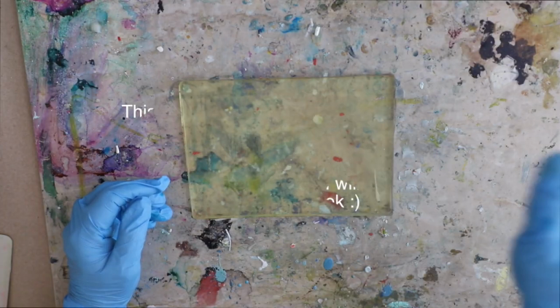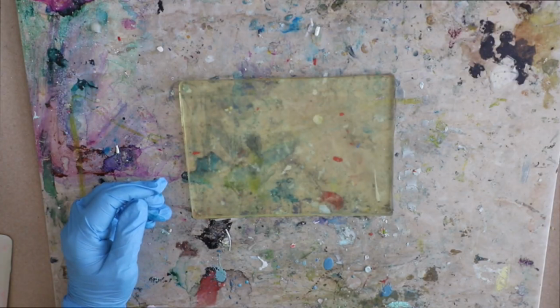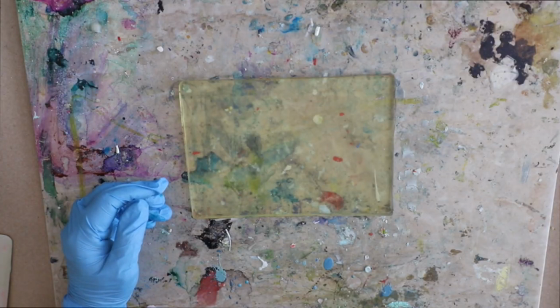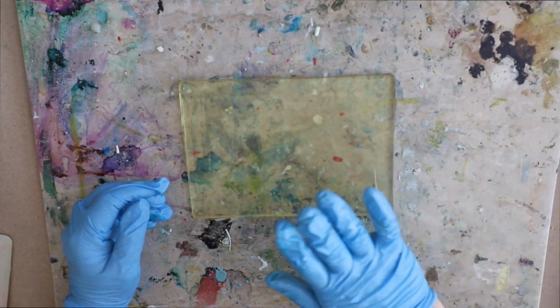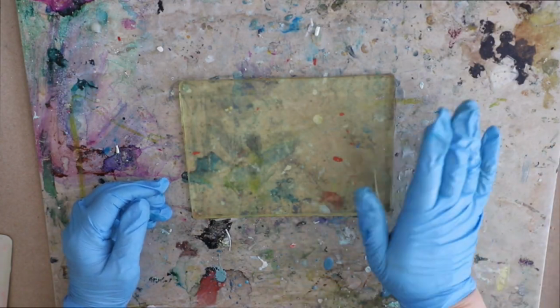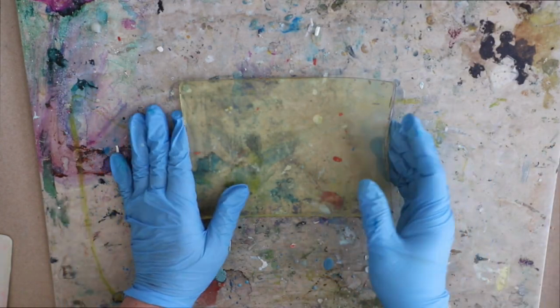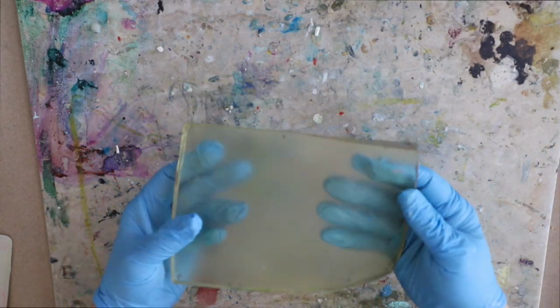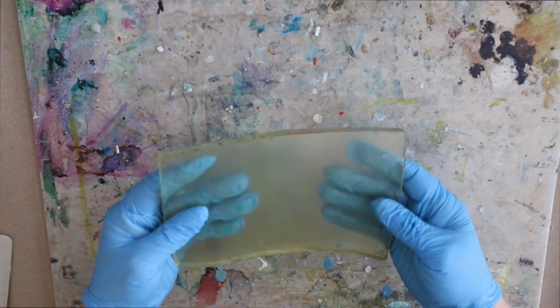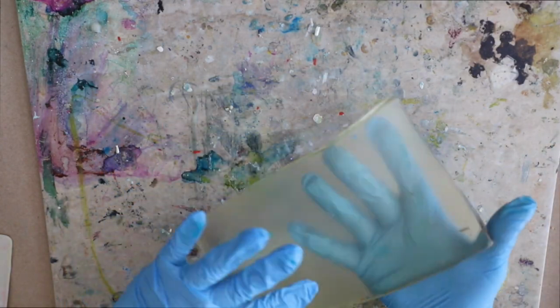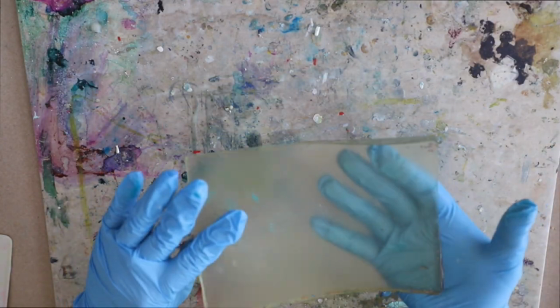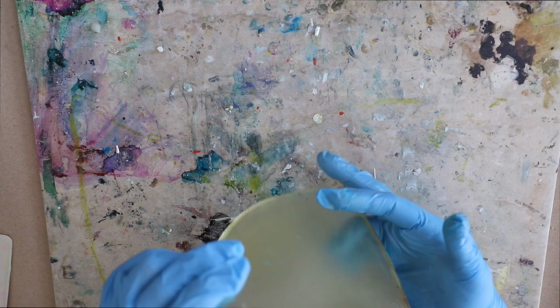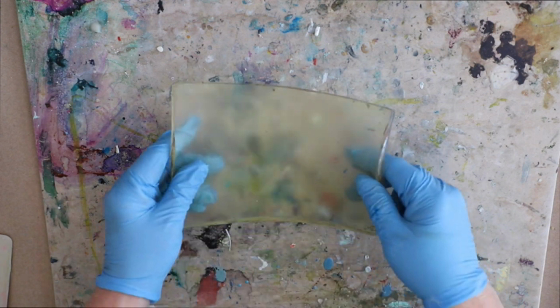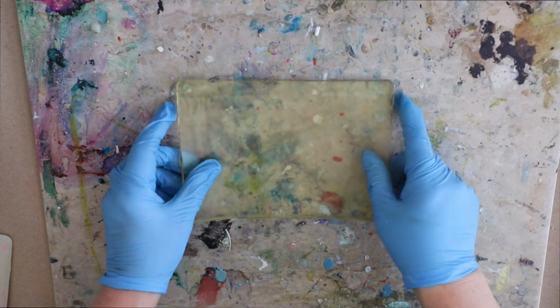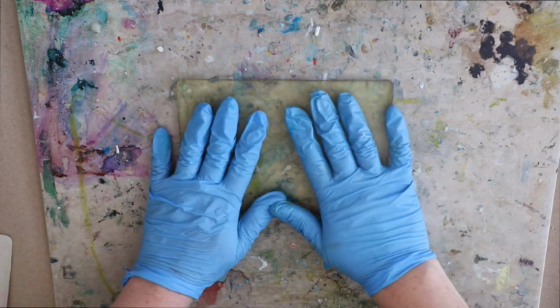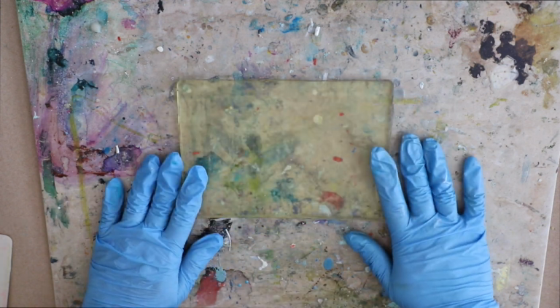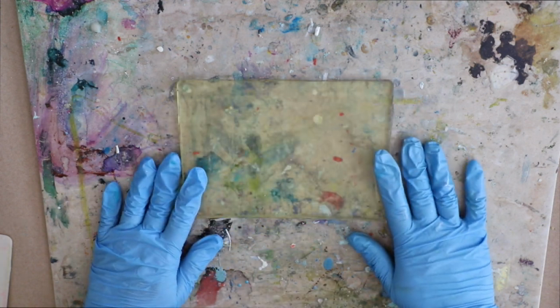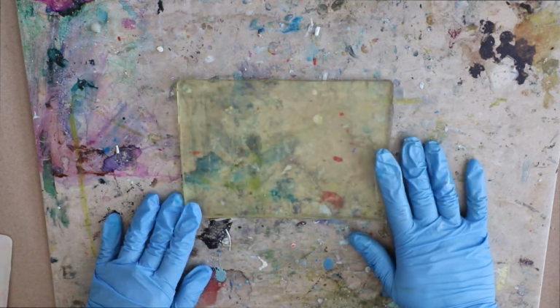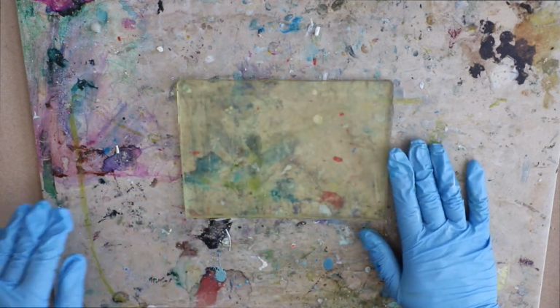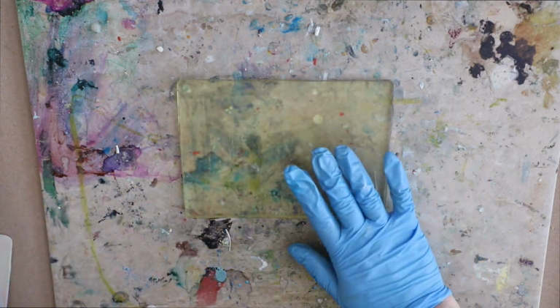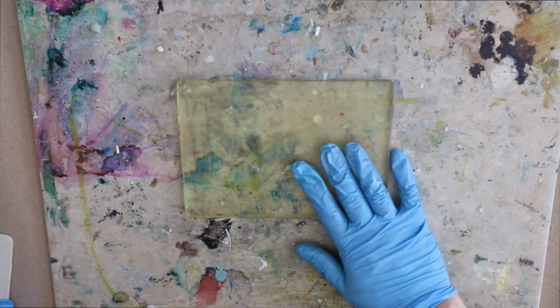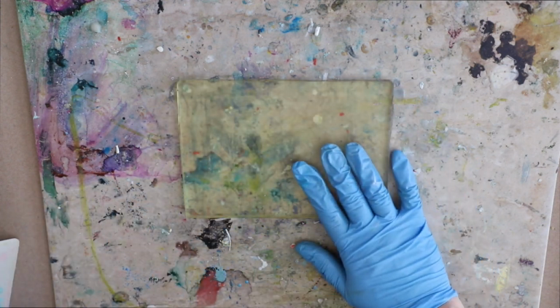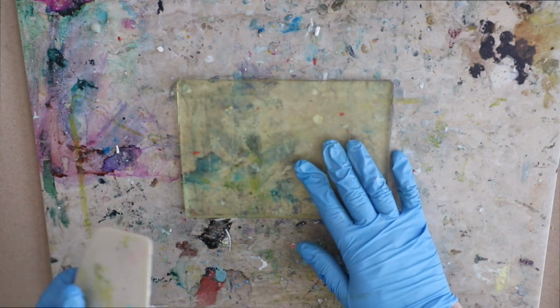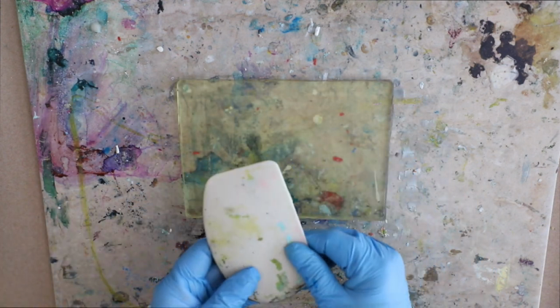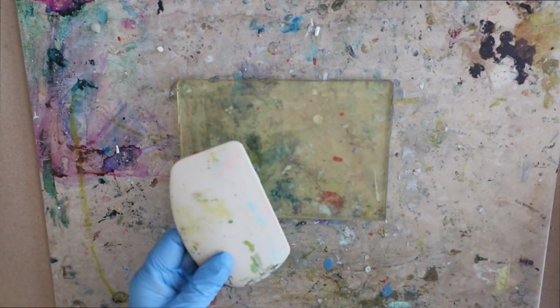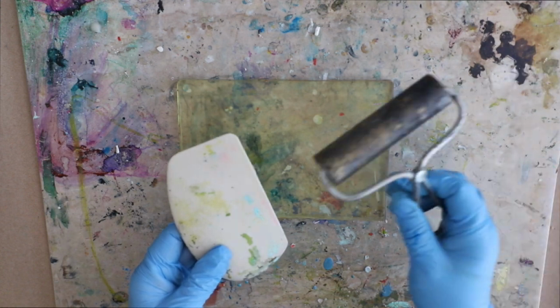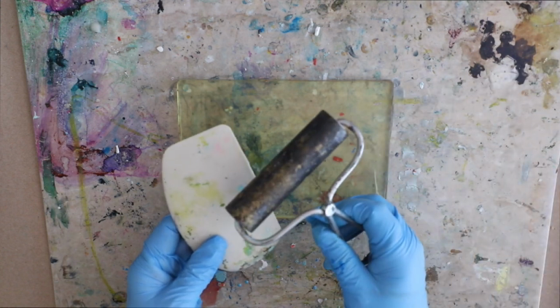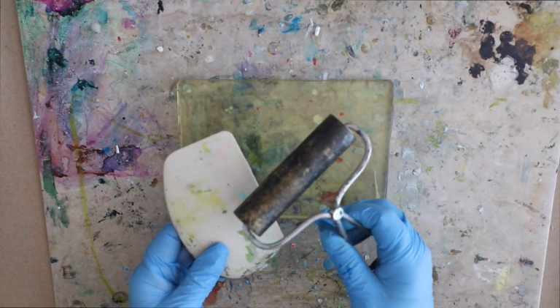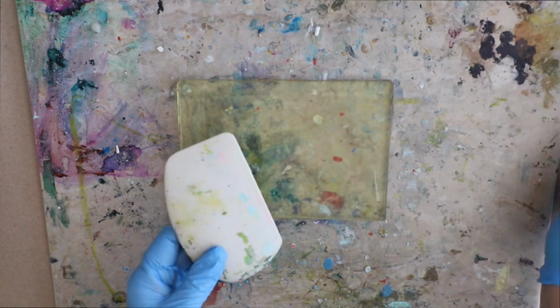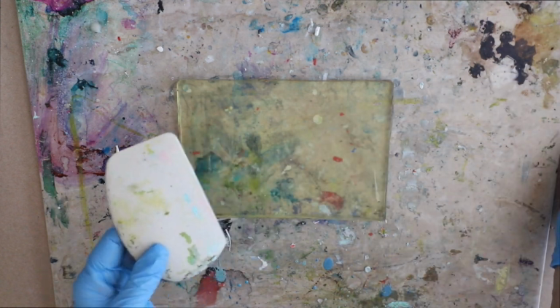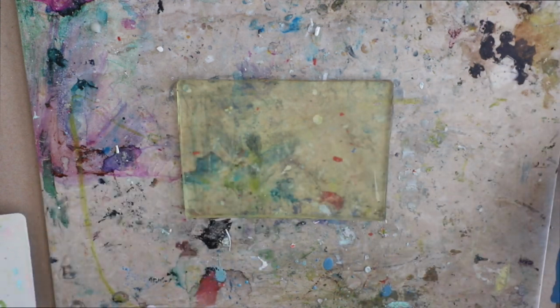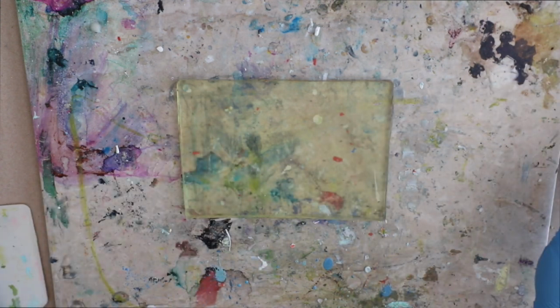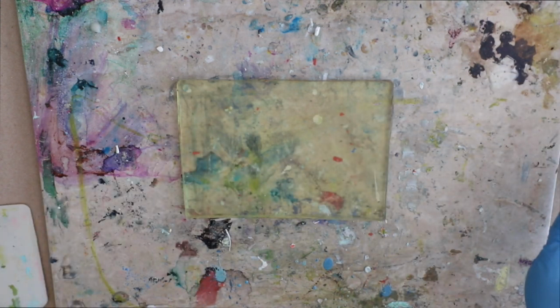Hey everybody, happy Wax on Wednesdays! Starting off this month with monotypes — these are going to be so much fun. Encaustic on paper, and for this first week I'm going to use the gel press plate.